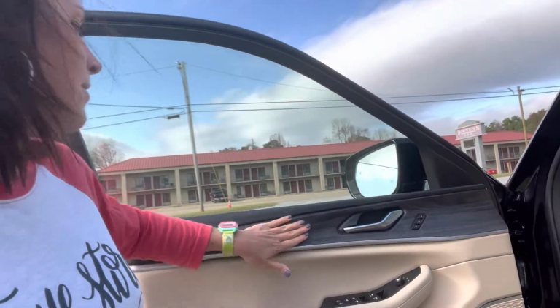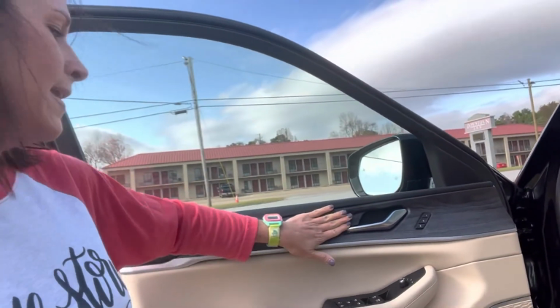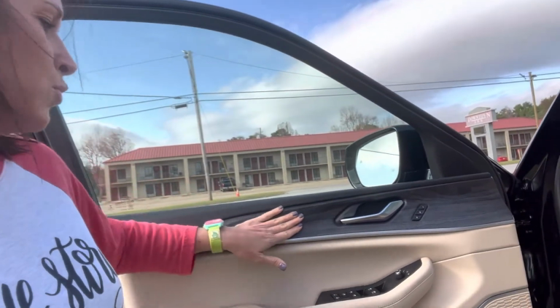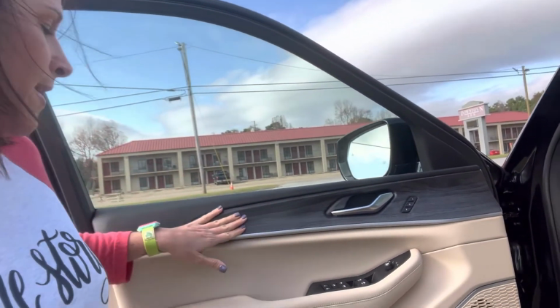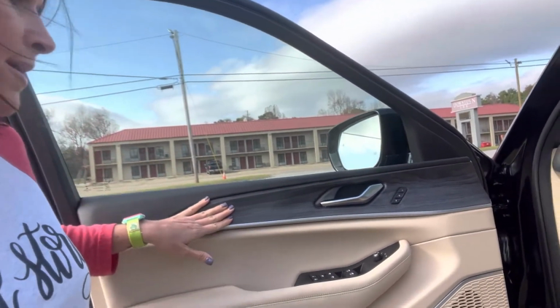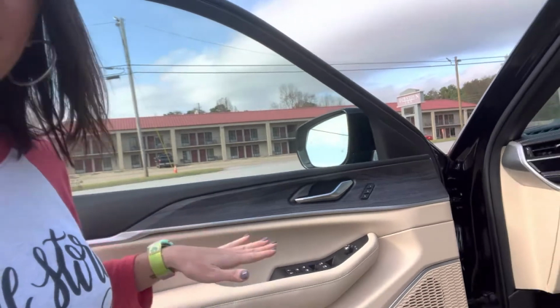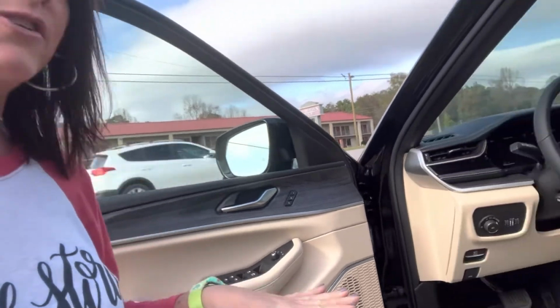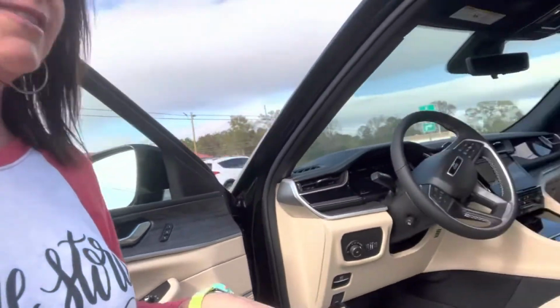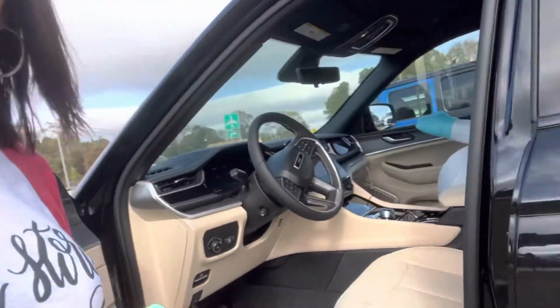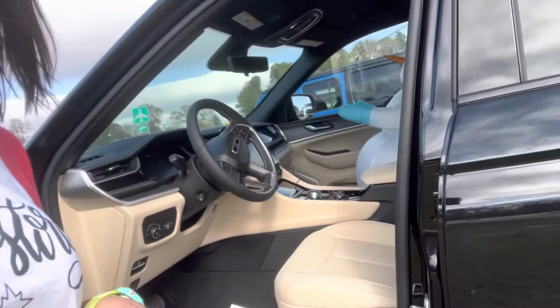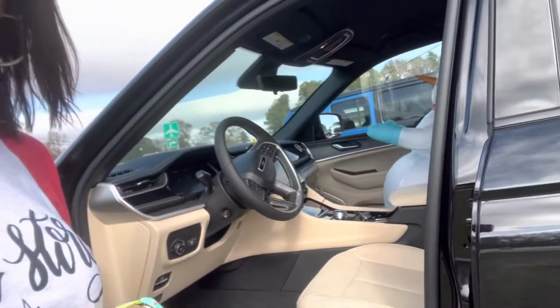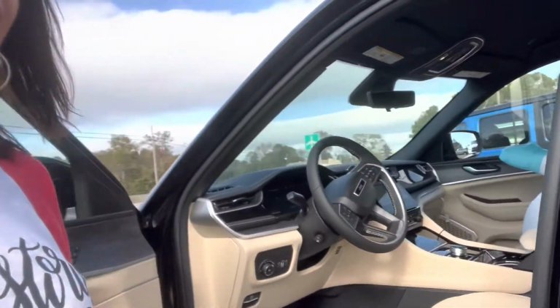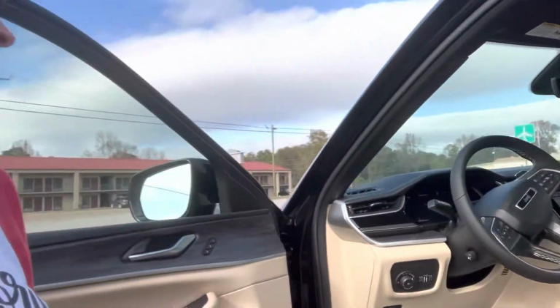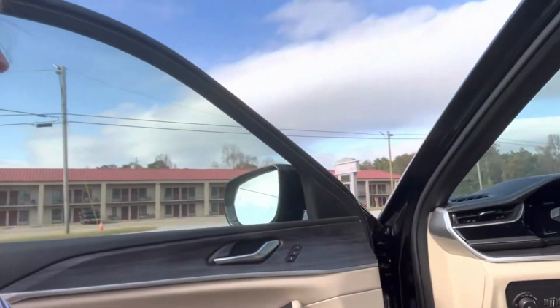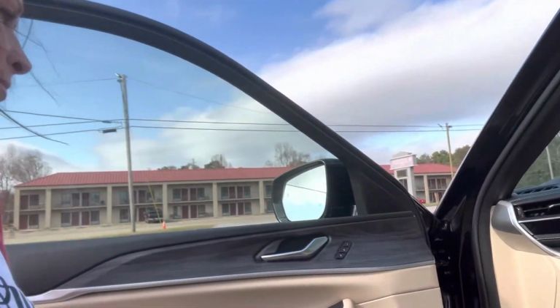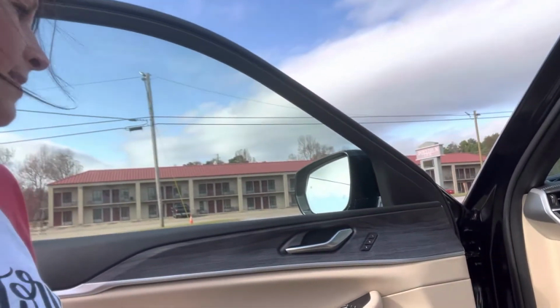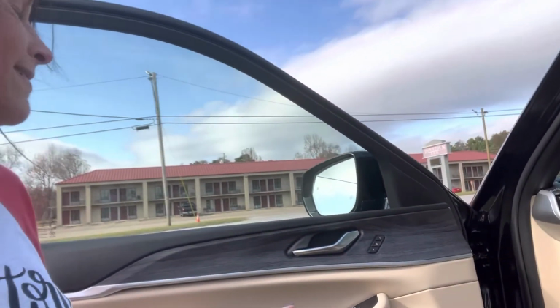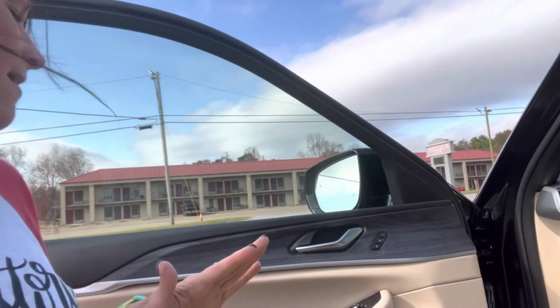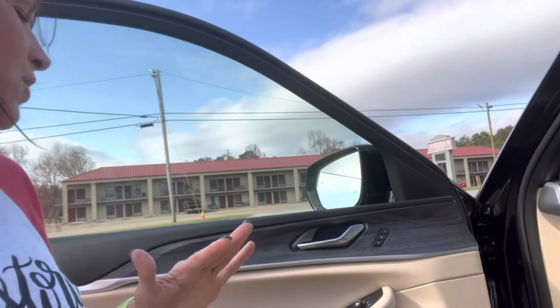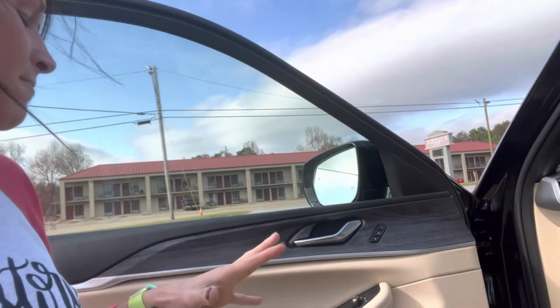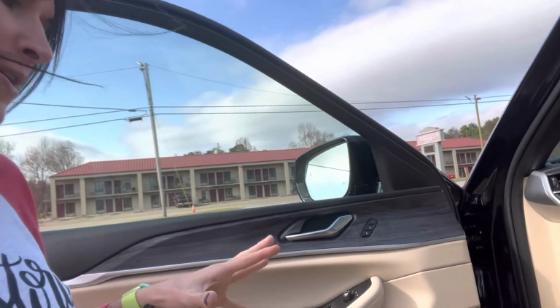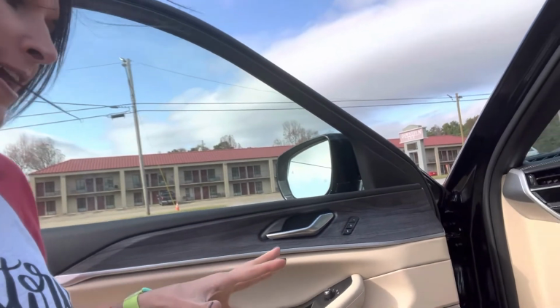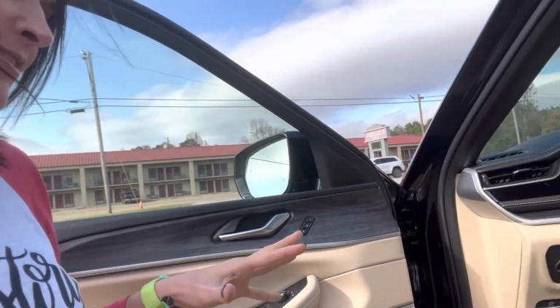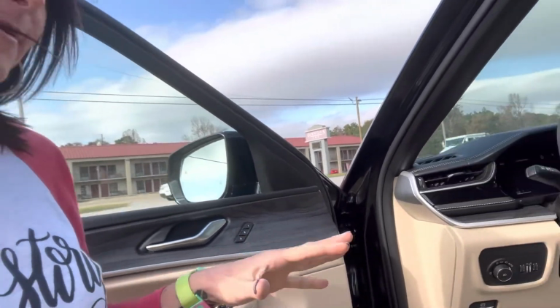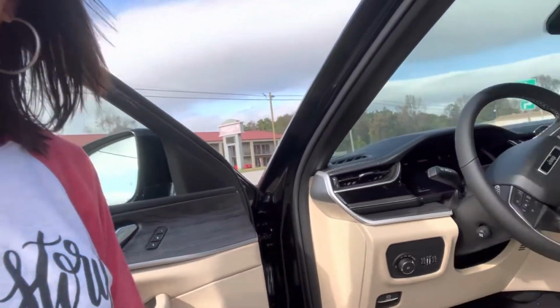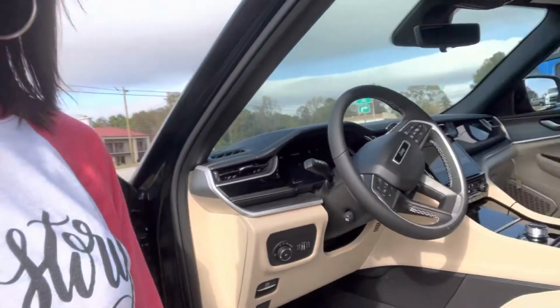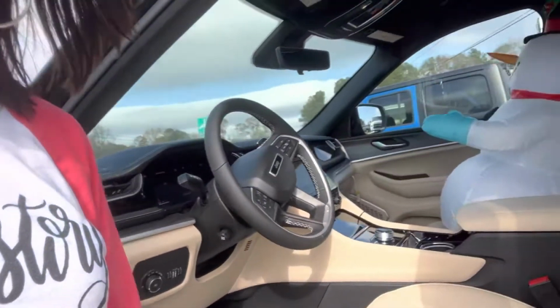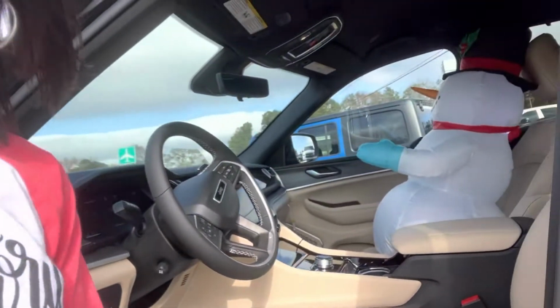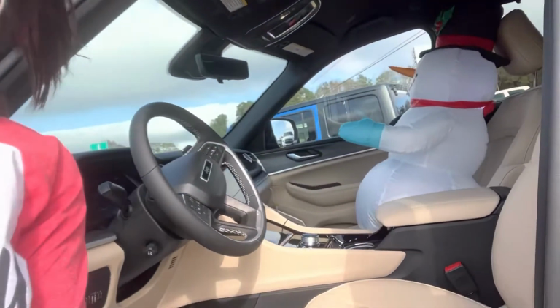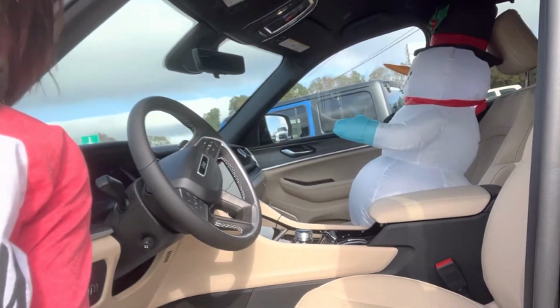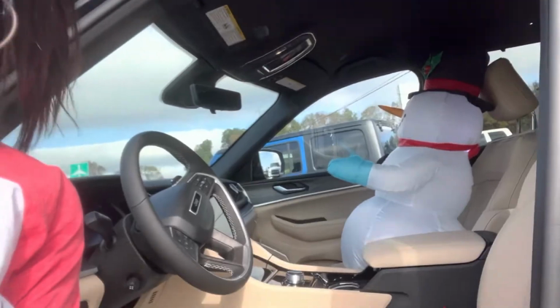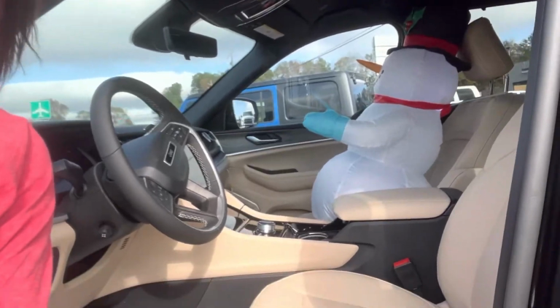Really nice wood grain trim — I love the contrast of the dark against the light colors. Memory settings, and your seats are going to be heated and cooled.